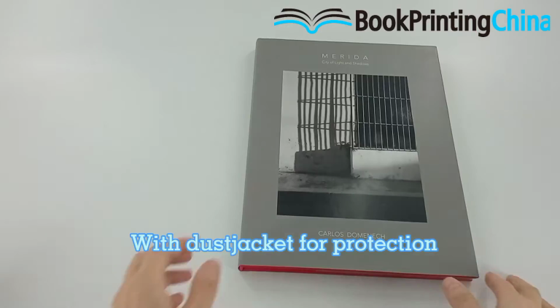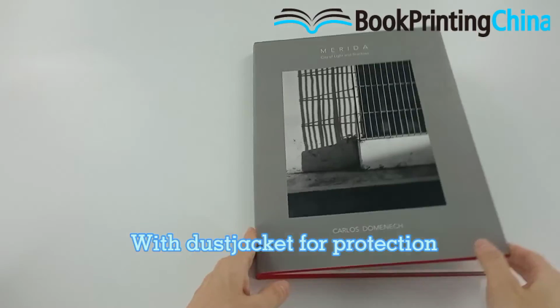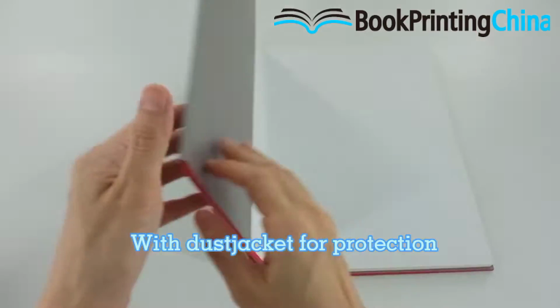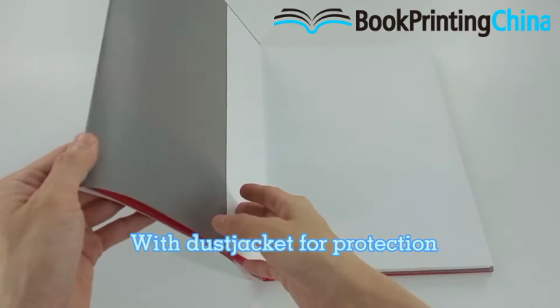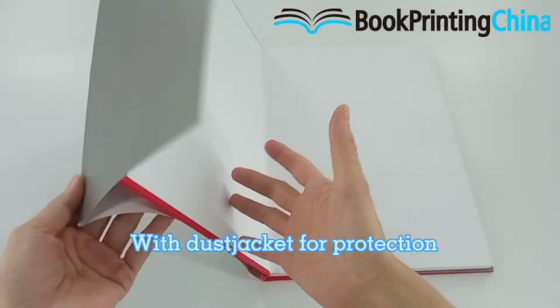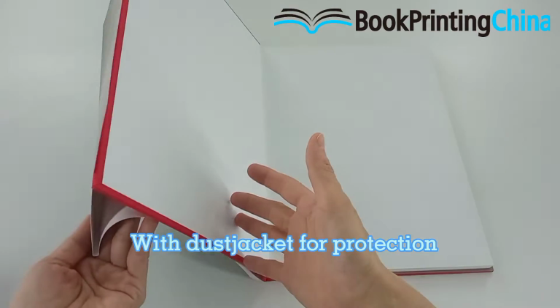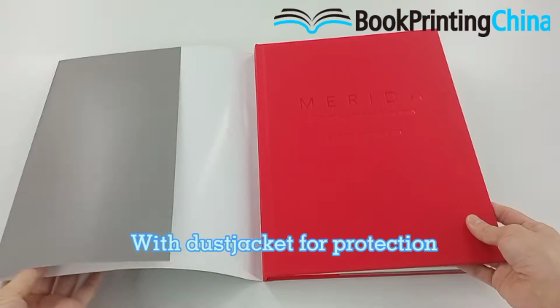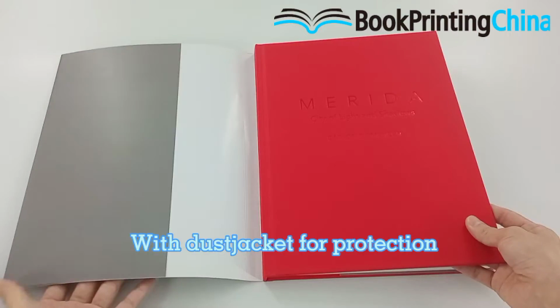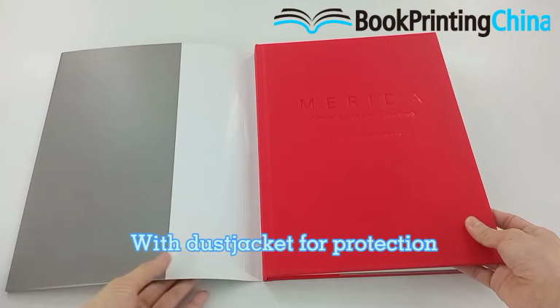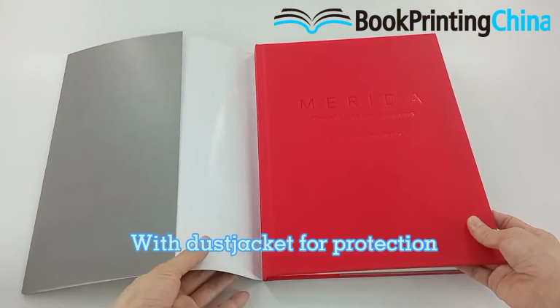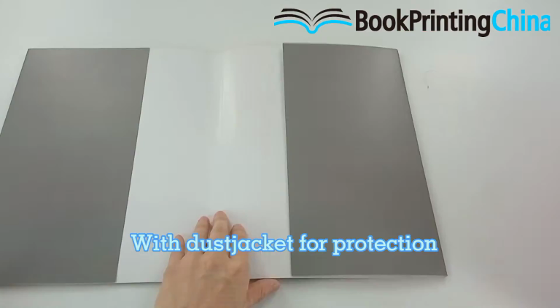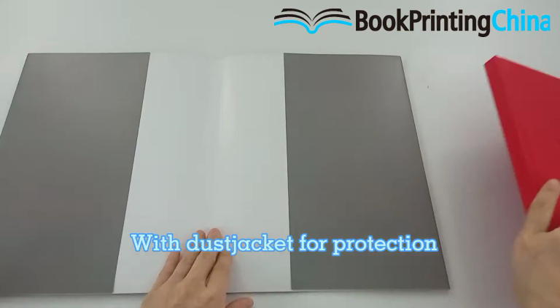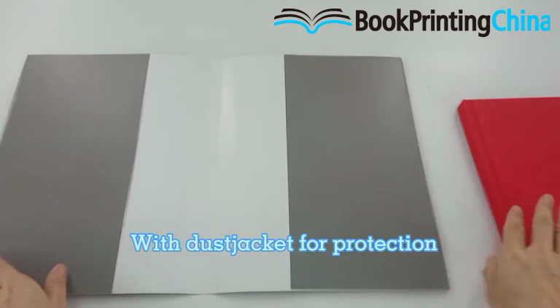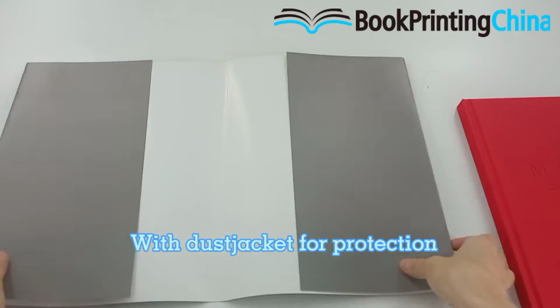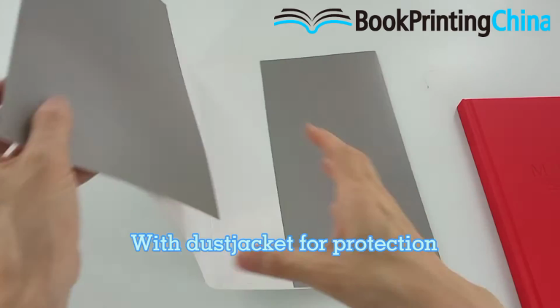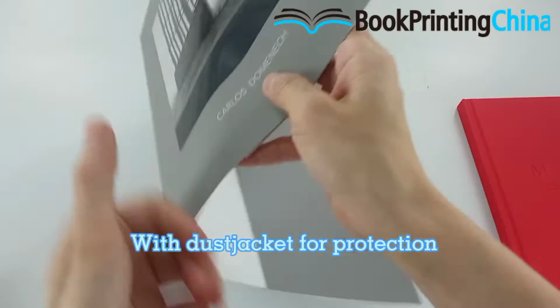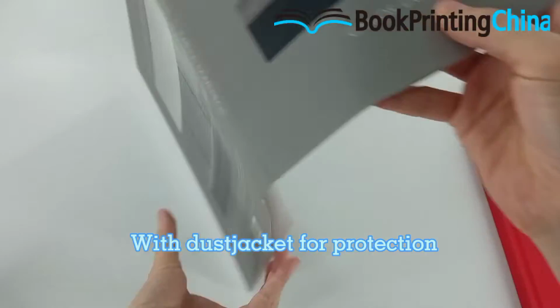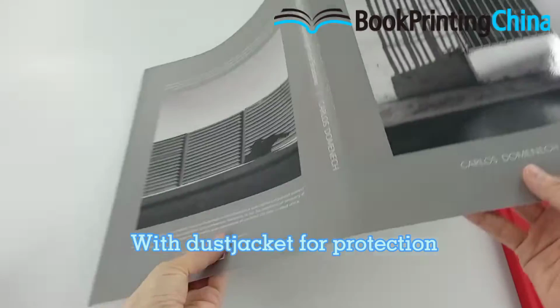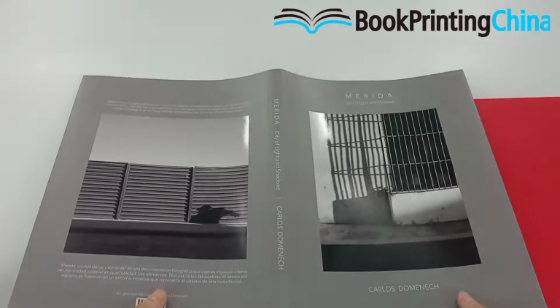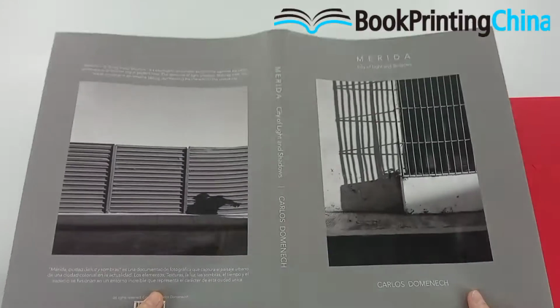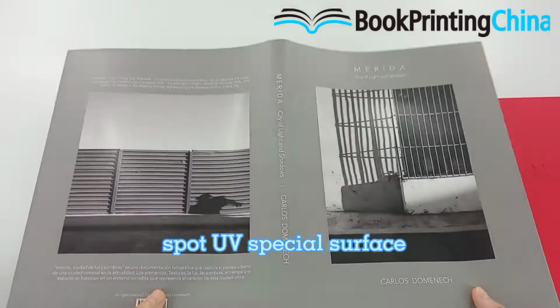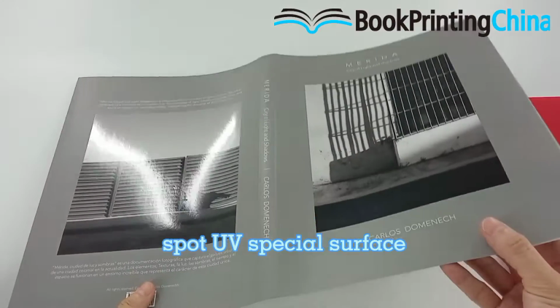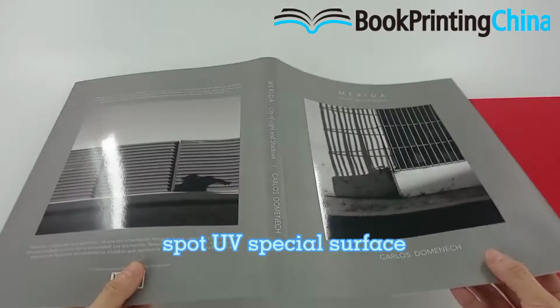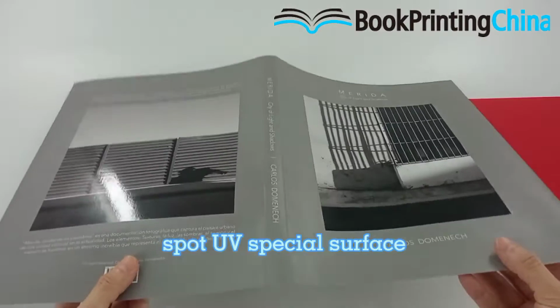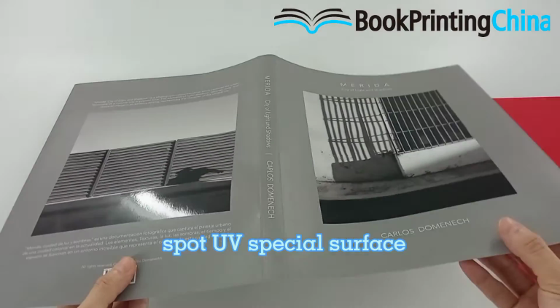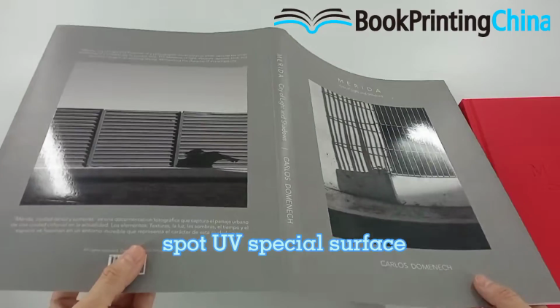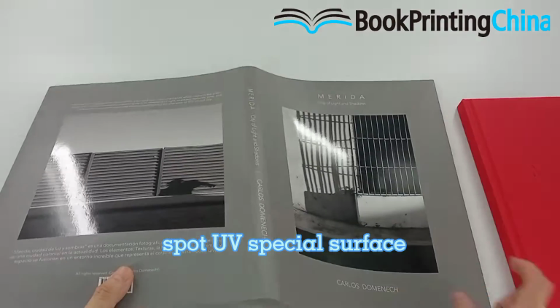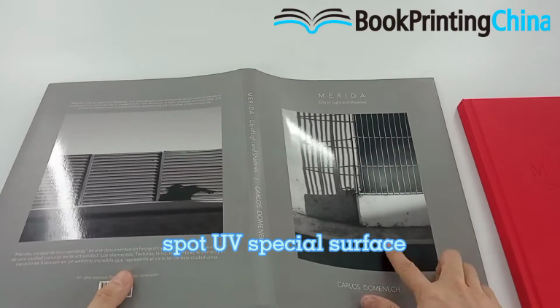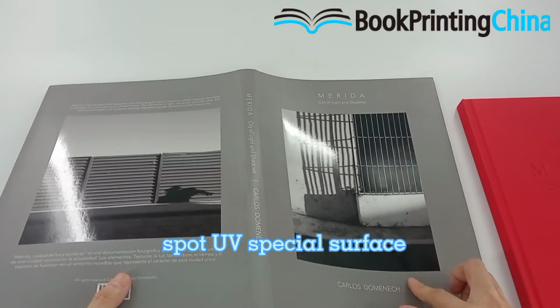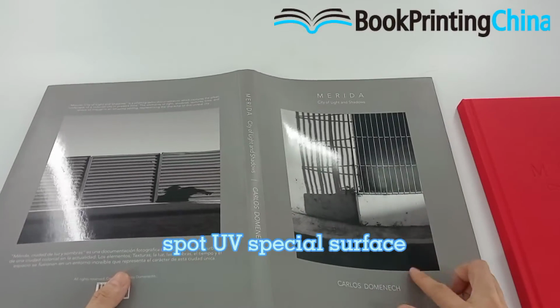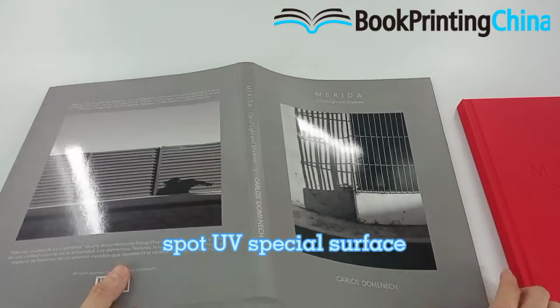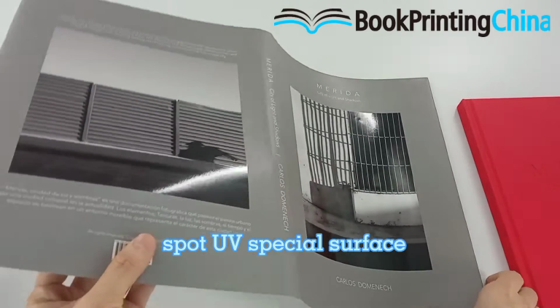With a dust jacket for protection, and there is a spot UV layer on the photo, which makes it special.